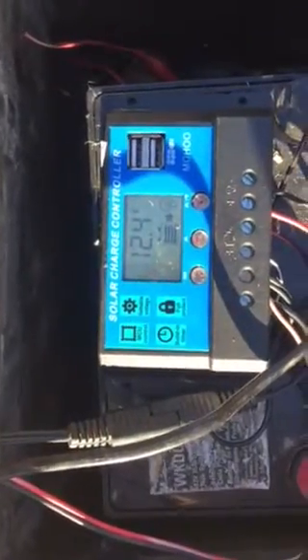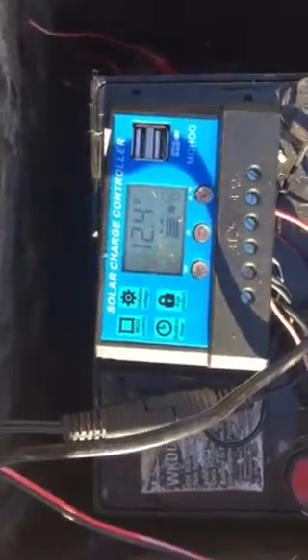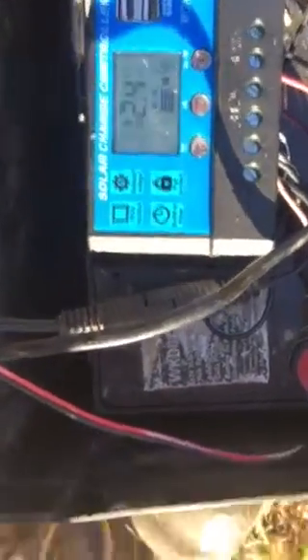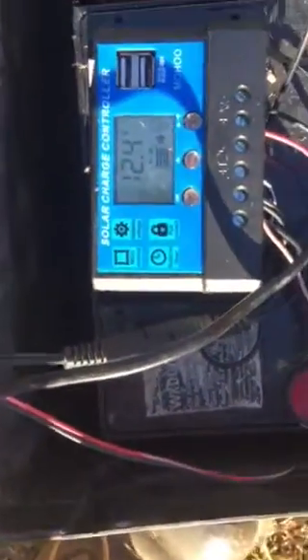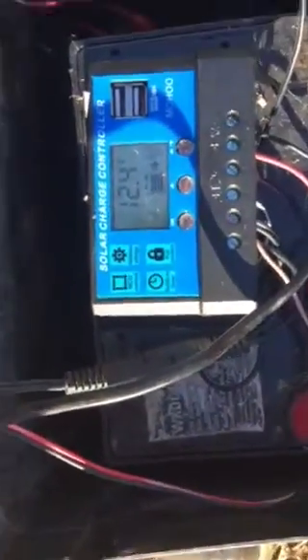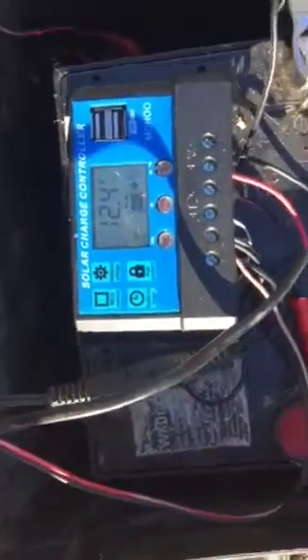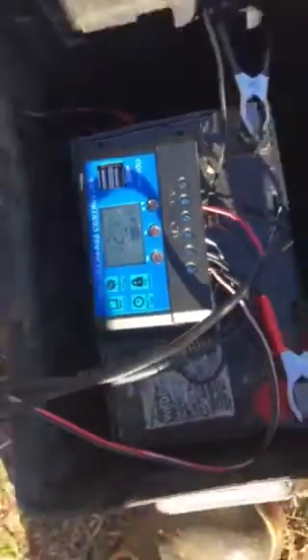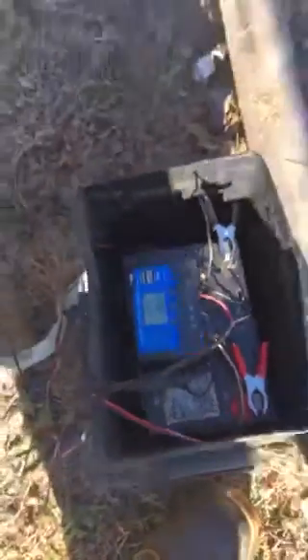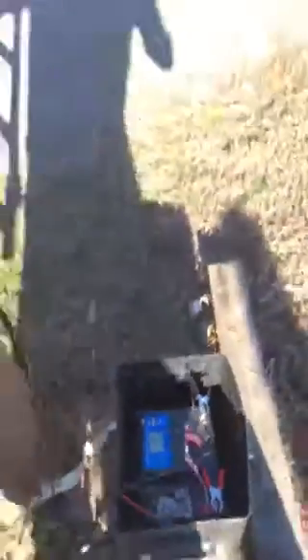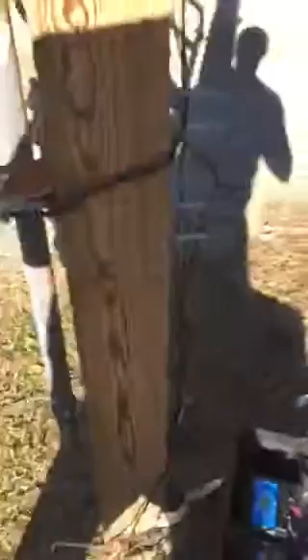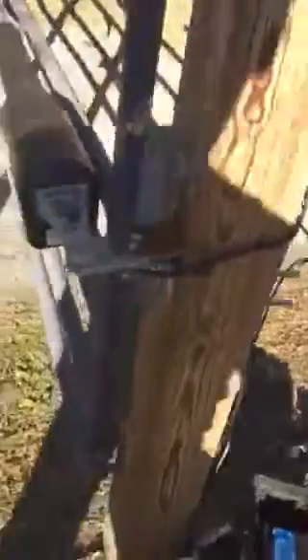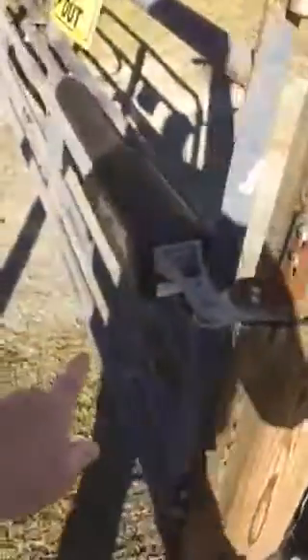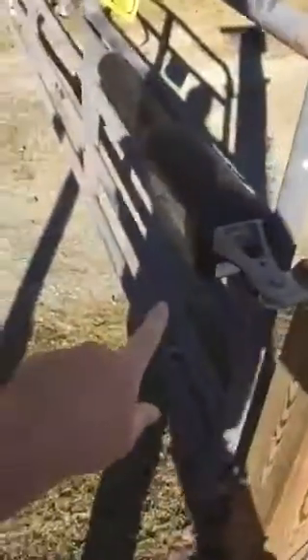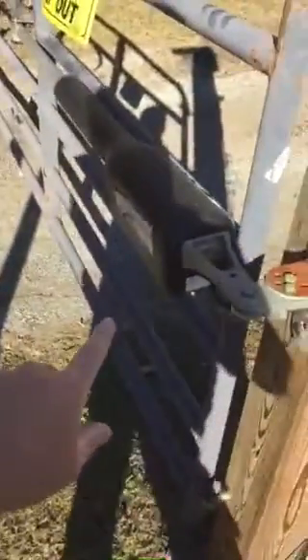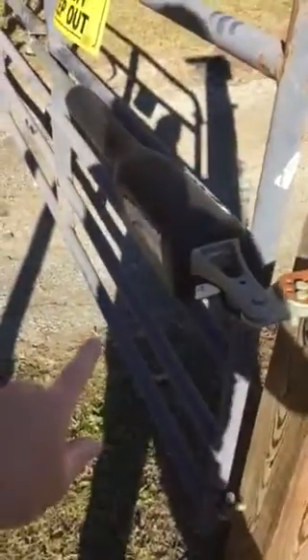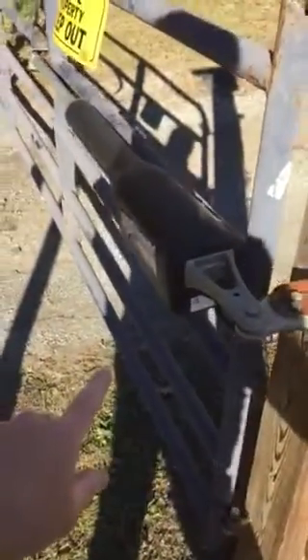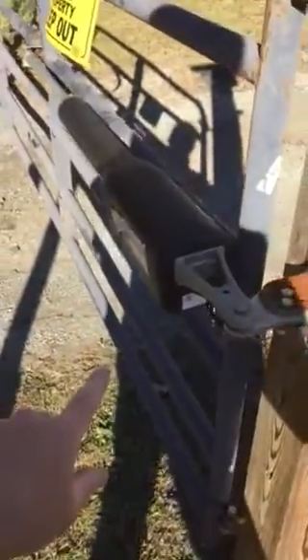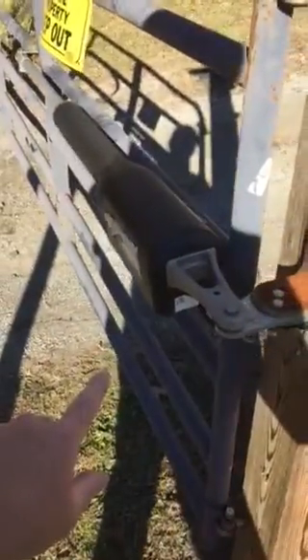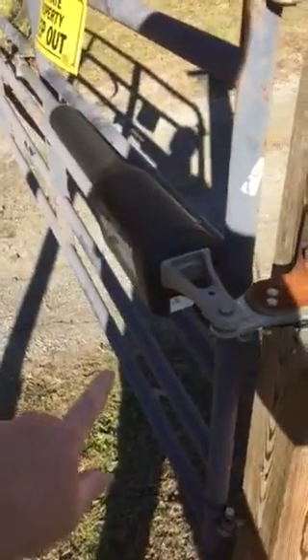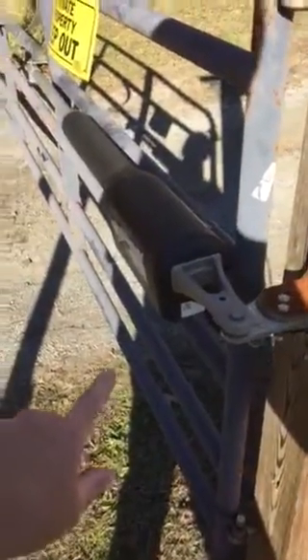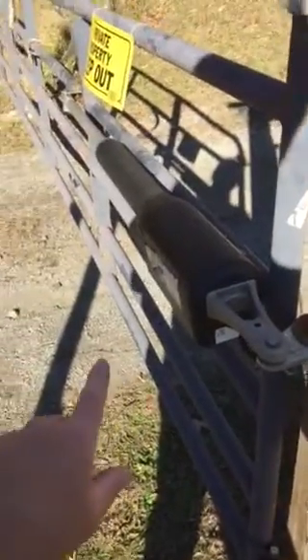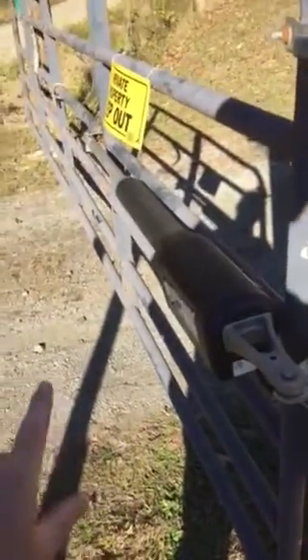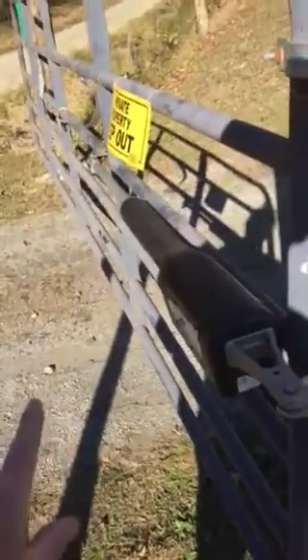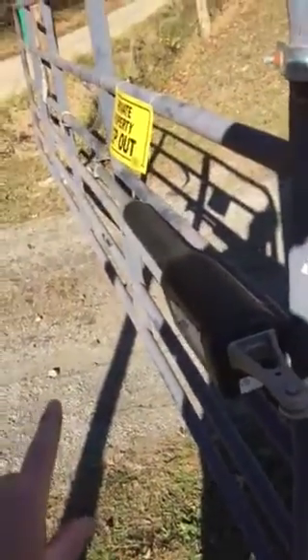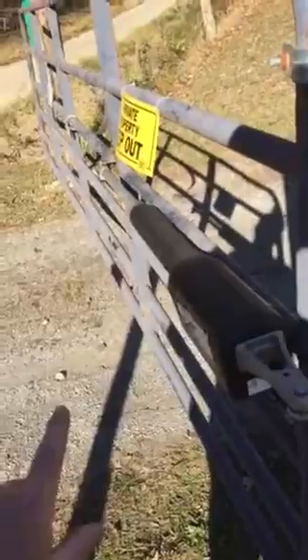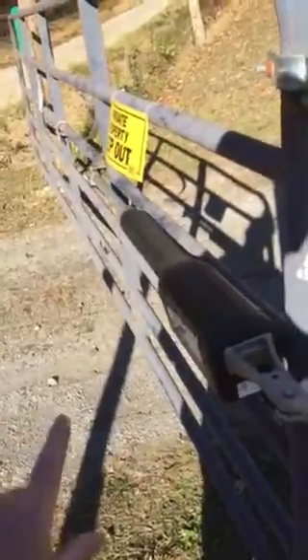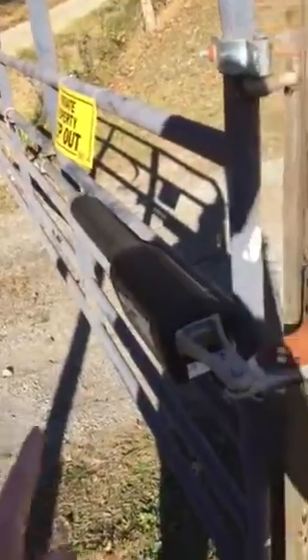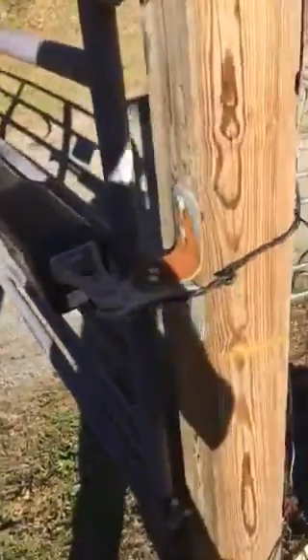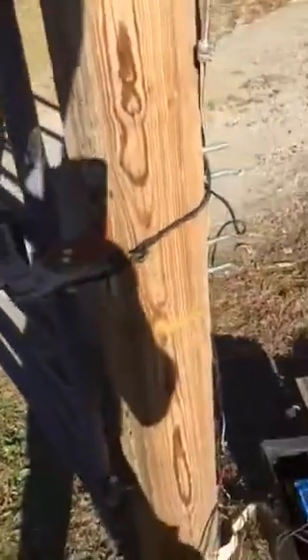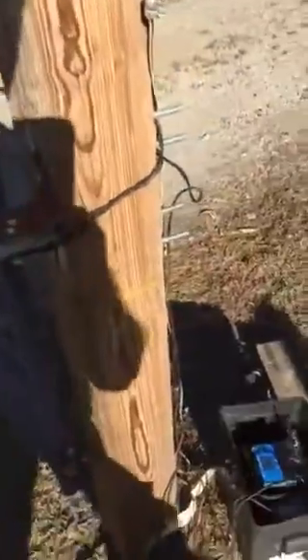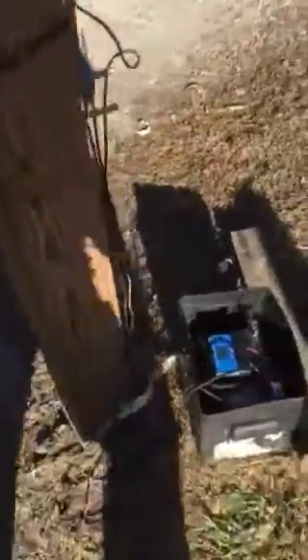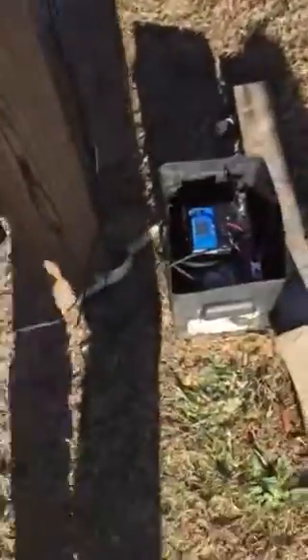This application is to hook up a Mighty Mule arm that will open this 14-foot gate without having any electricity.